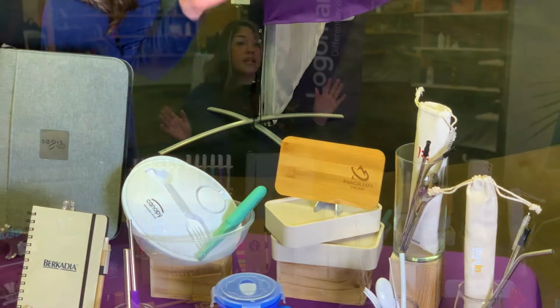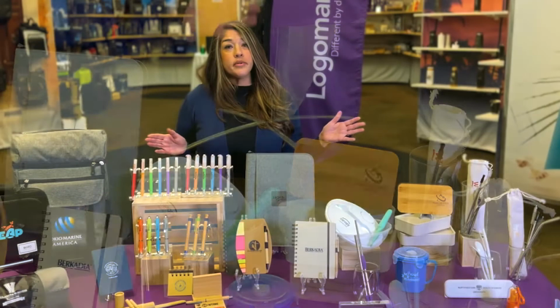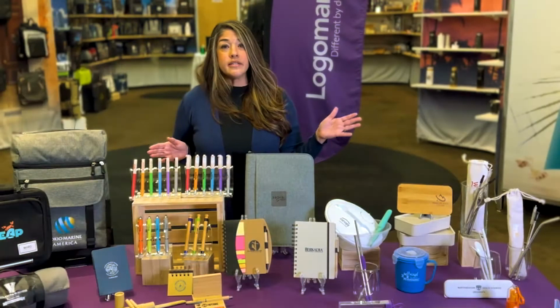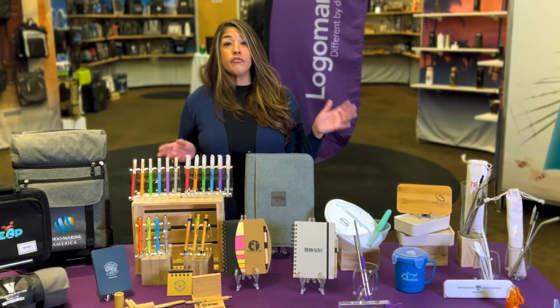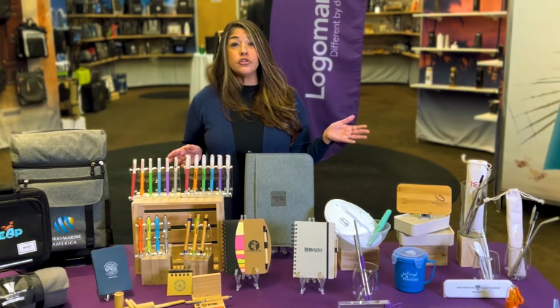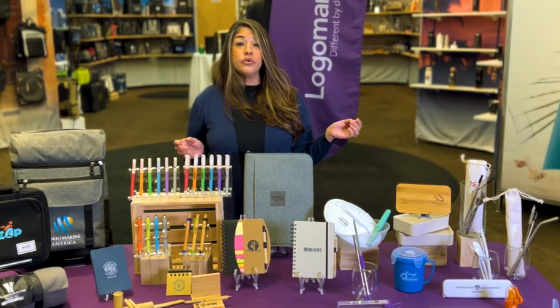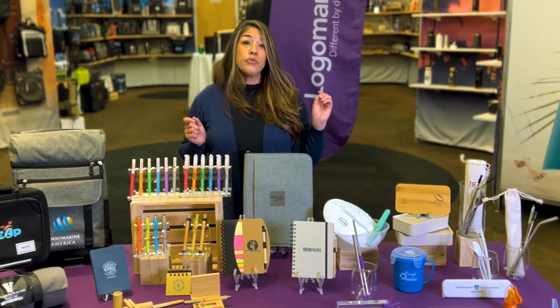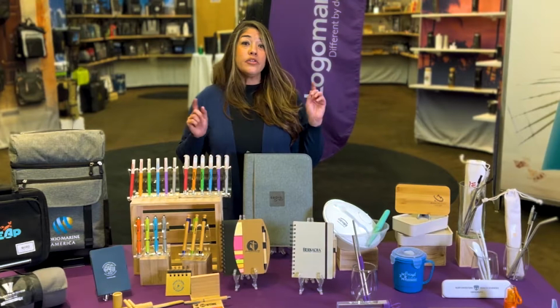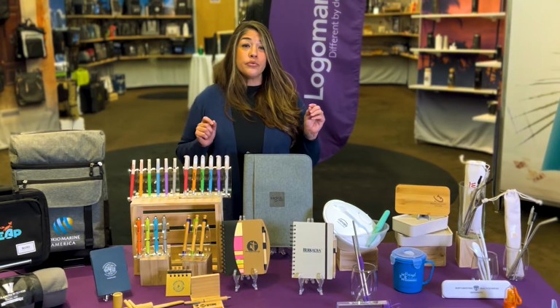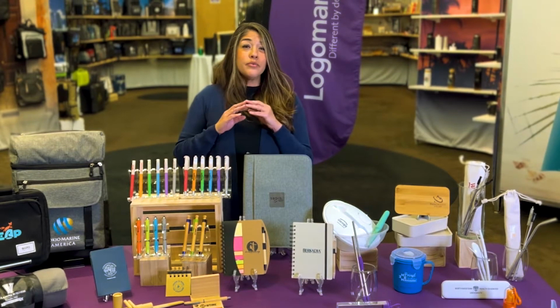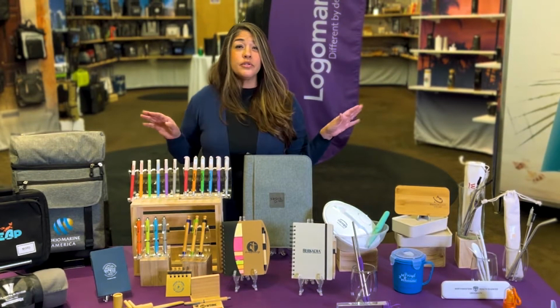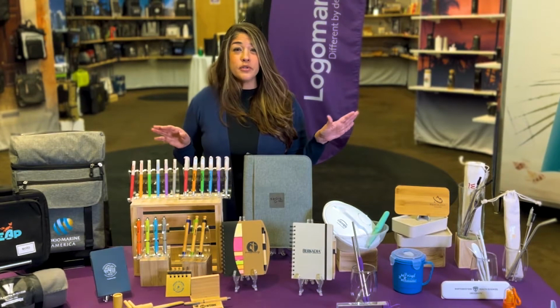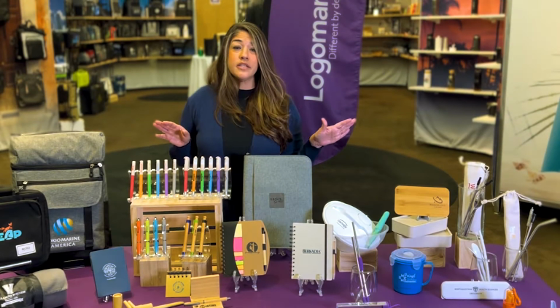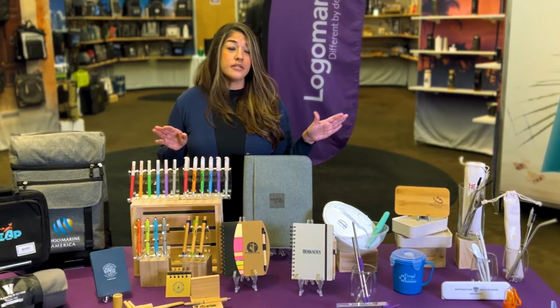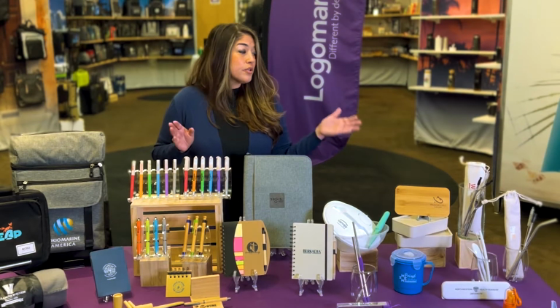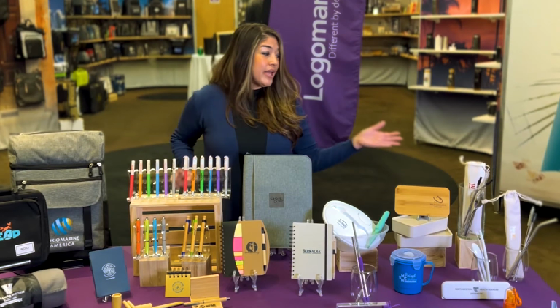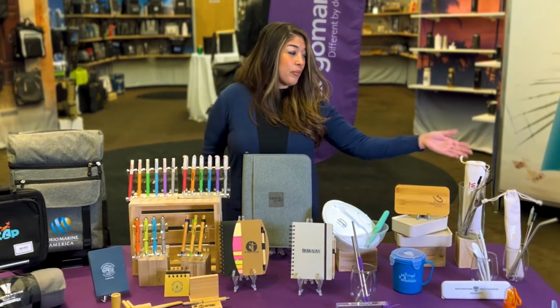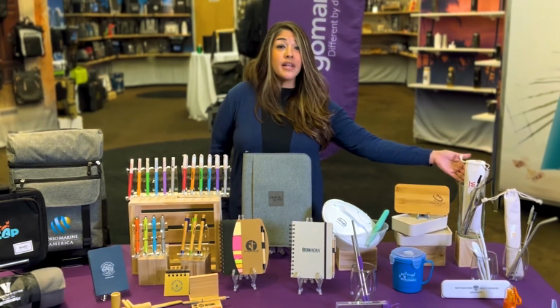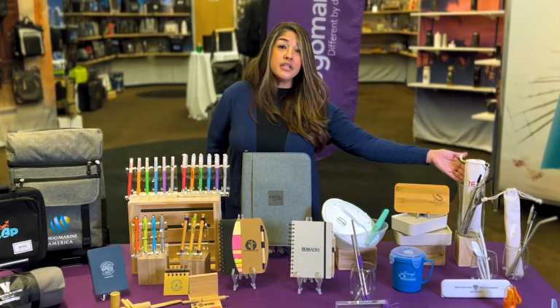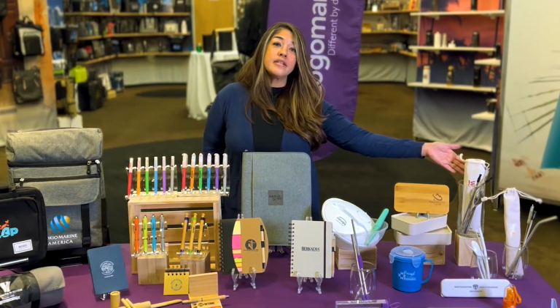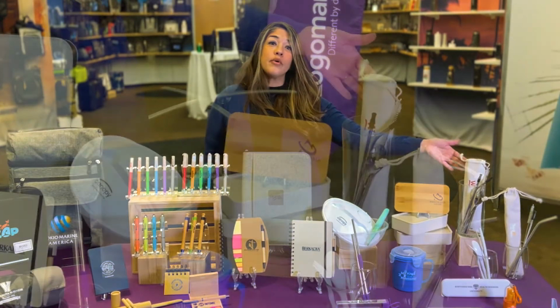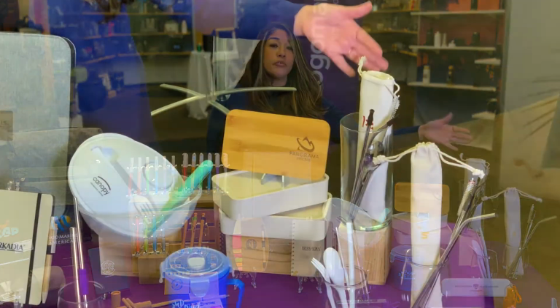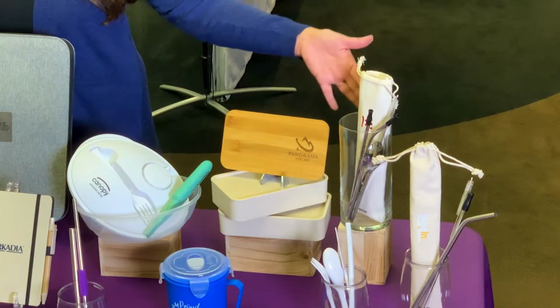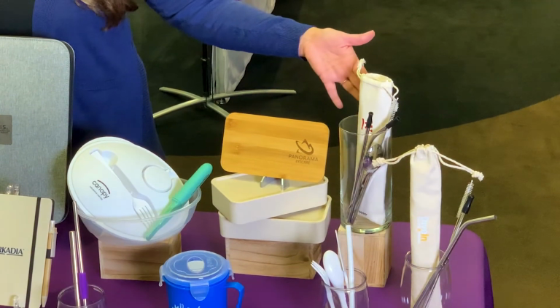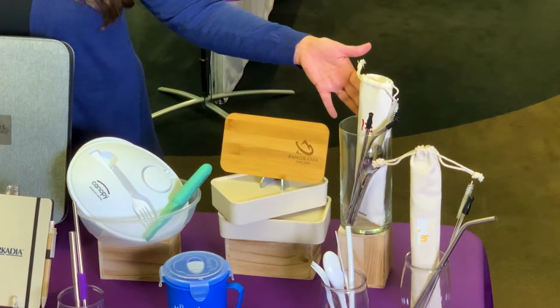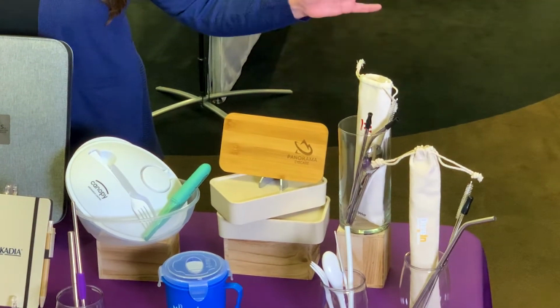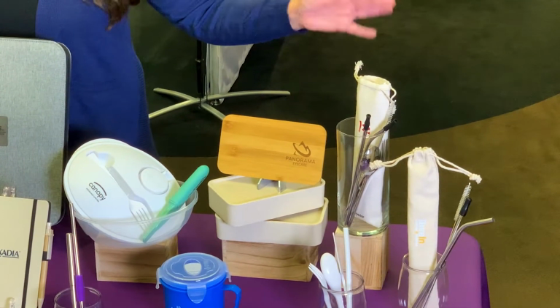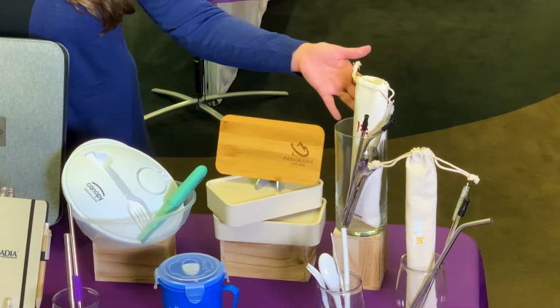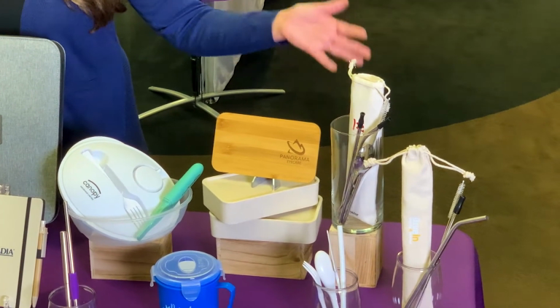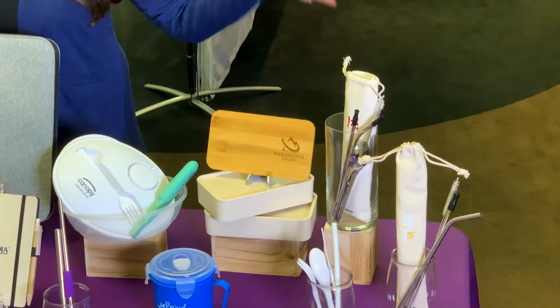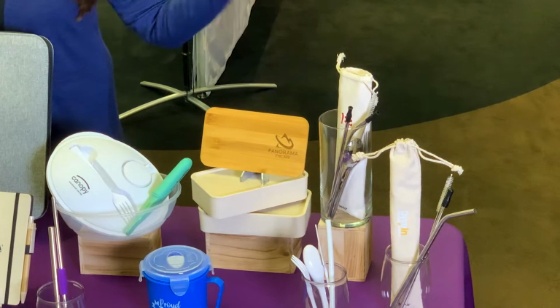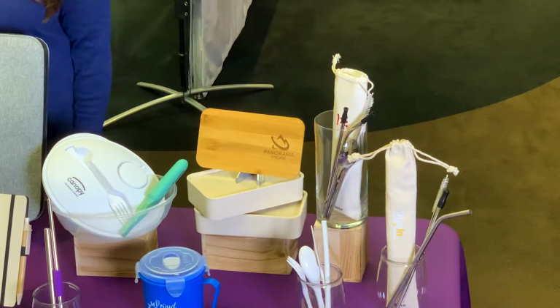Last but not least, let's not forget to reduce. We have to reduce using those pesky straws. Our perfect collection has our reusable straws. This makes a great gift, and again, you're going to be helping the environment.